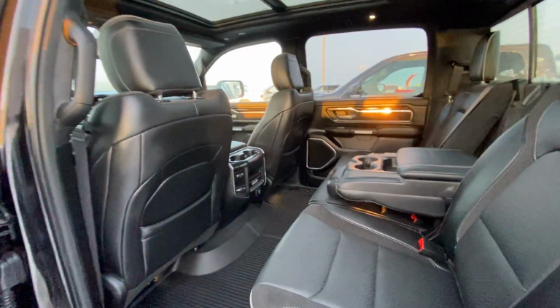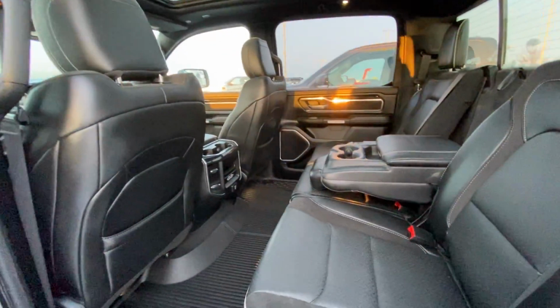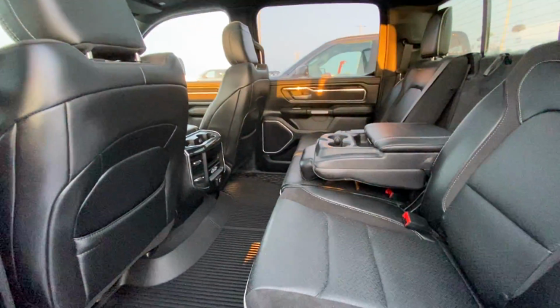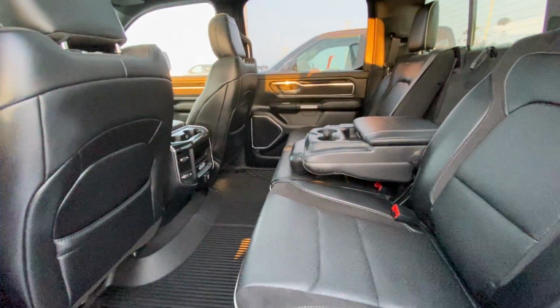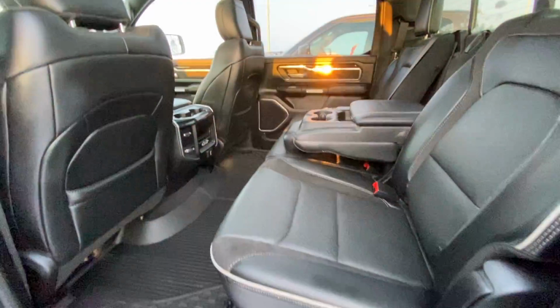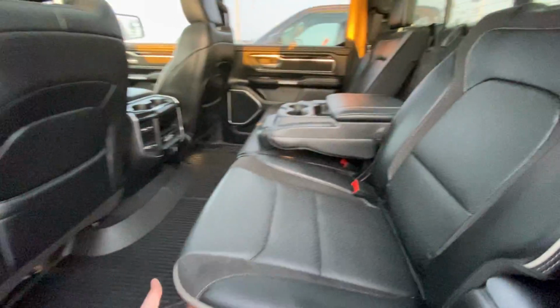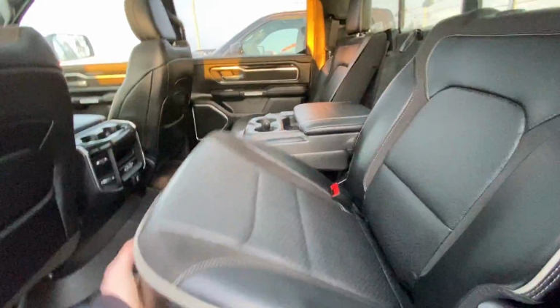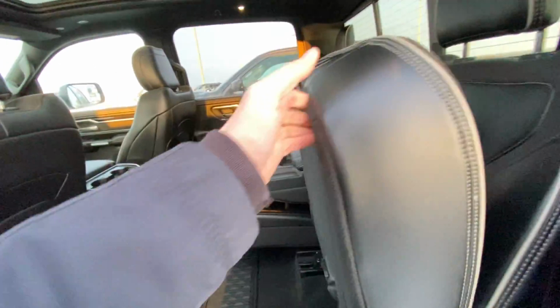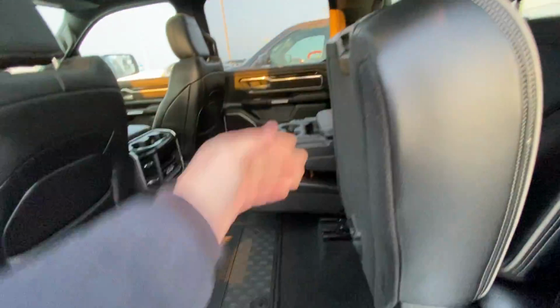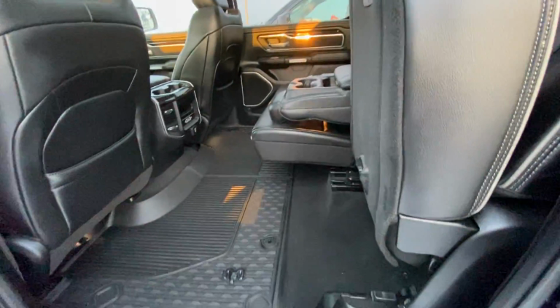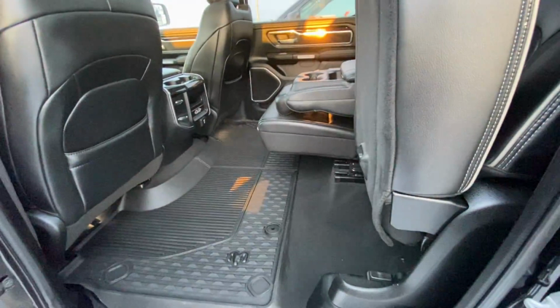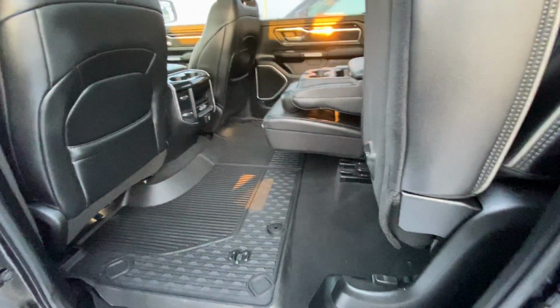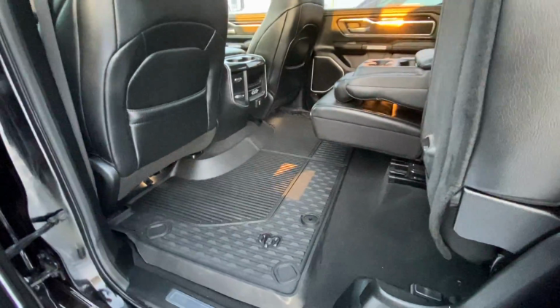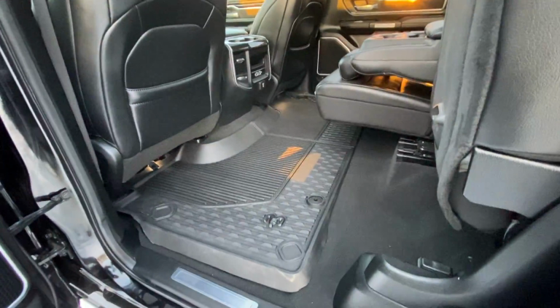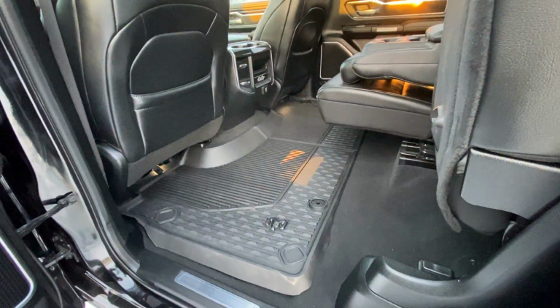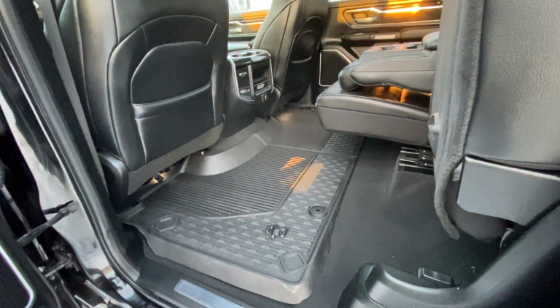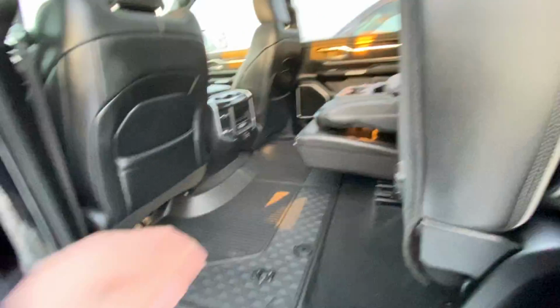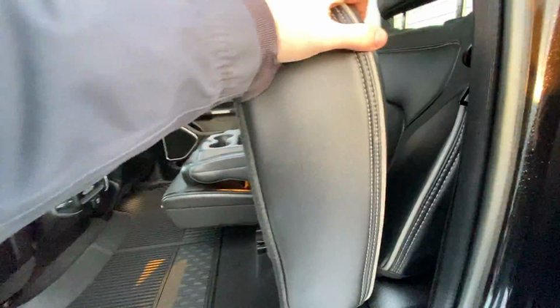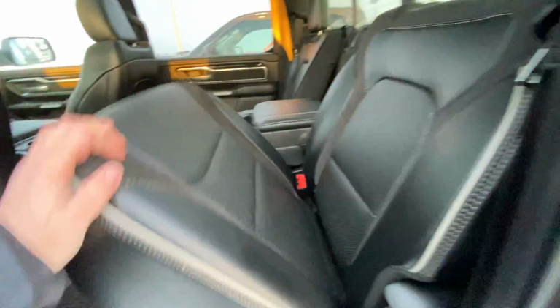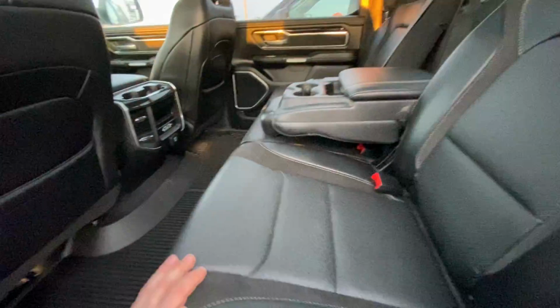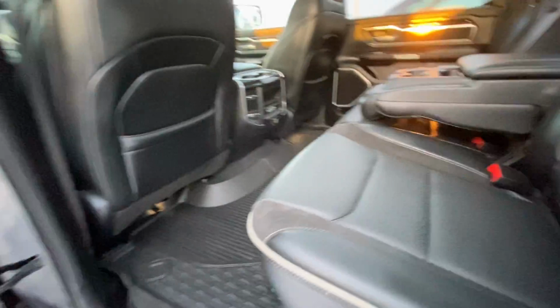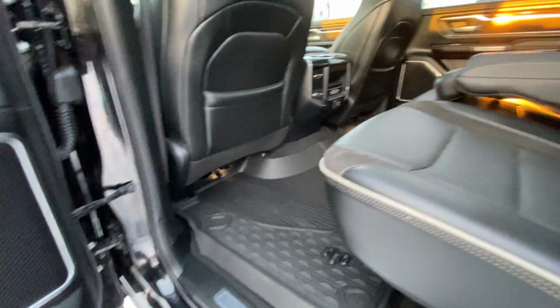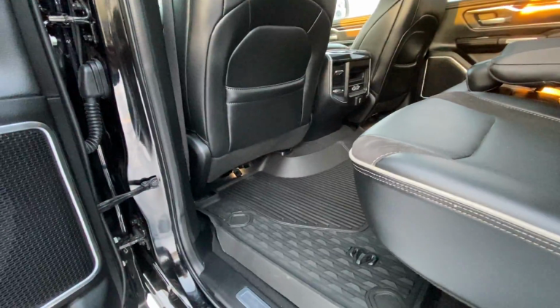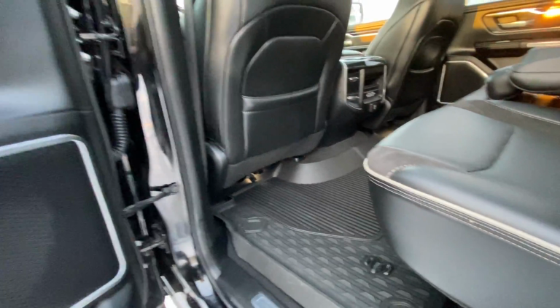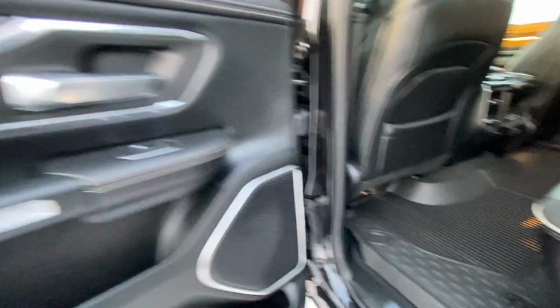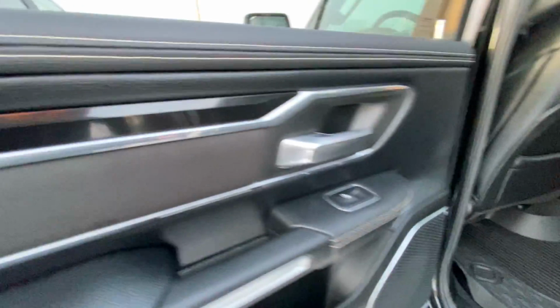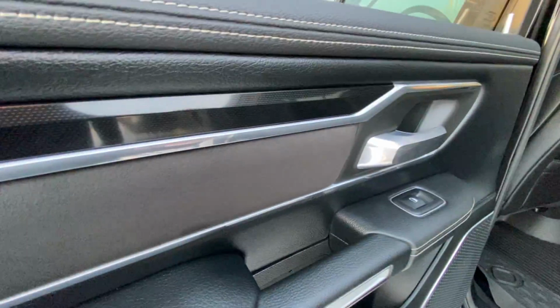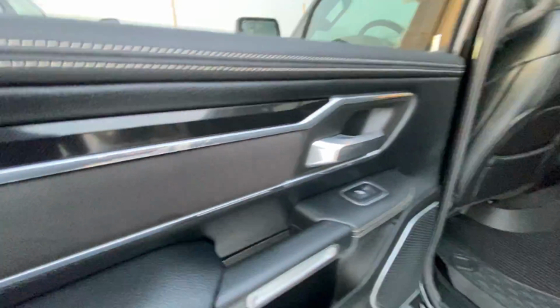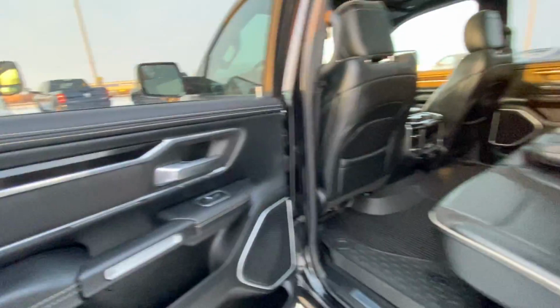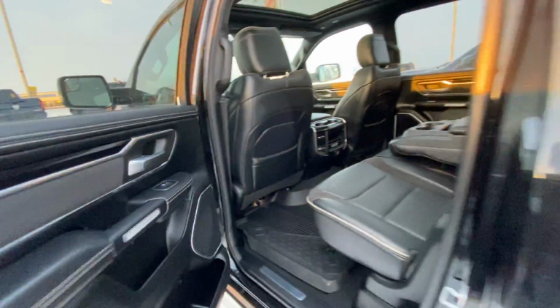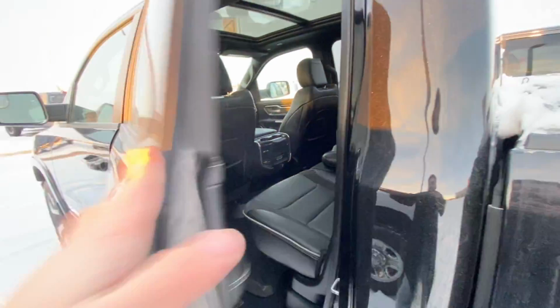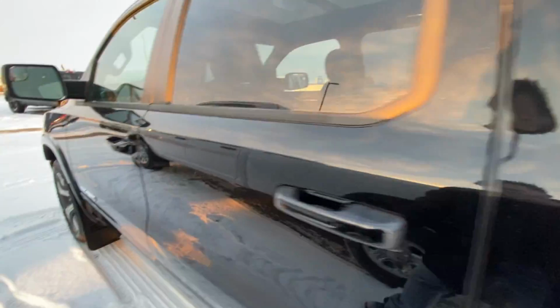Massive legroom in the back seat. These seats do flip up and out of the way if you need them to. Lots of storage underneath. All weather mat package in this as well. And you'll notice the little lighting details underneath the floor, inside the doors — there's all kinds of accents in this beautiful truck.